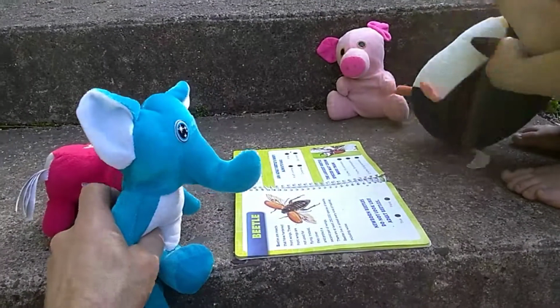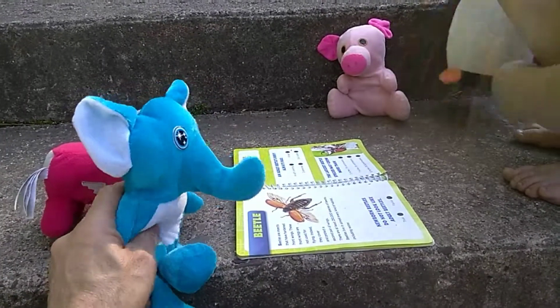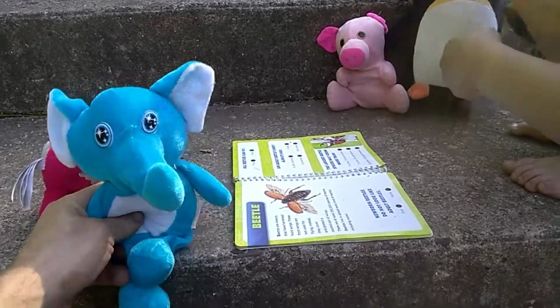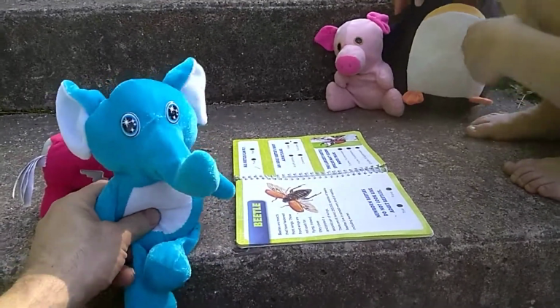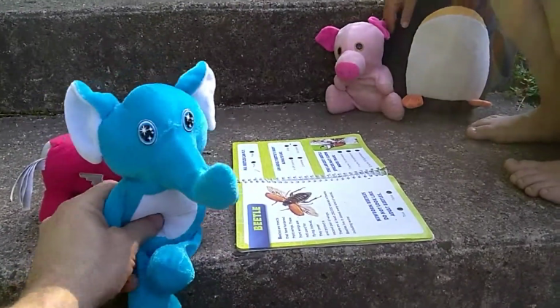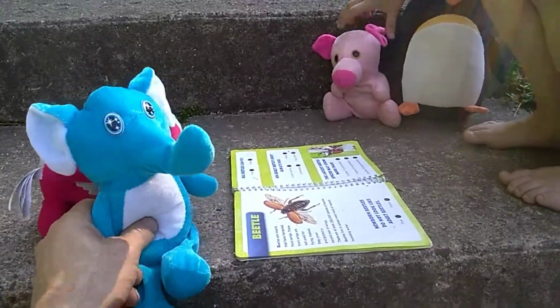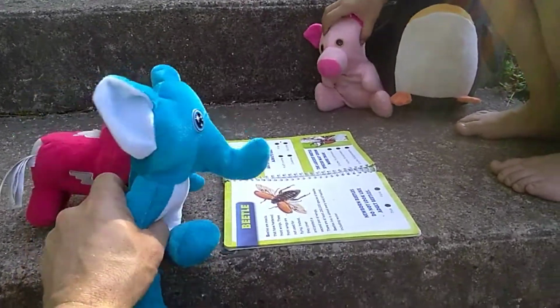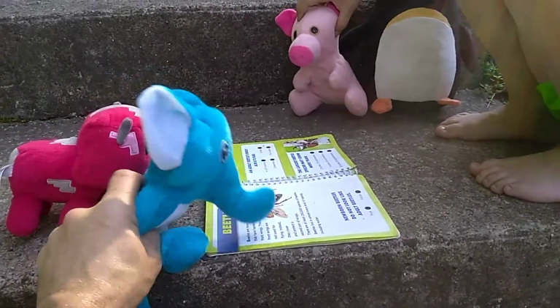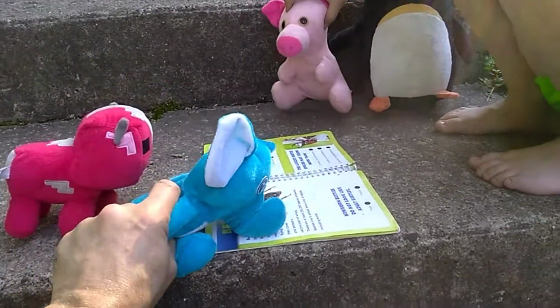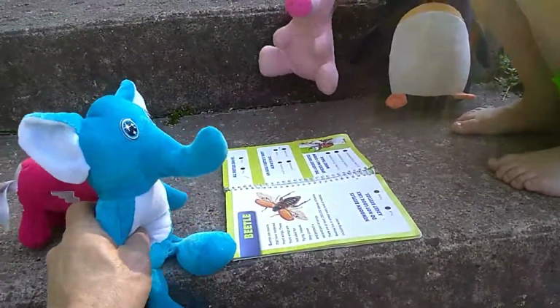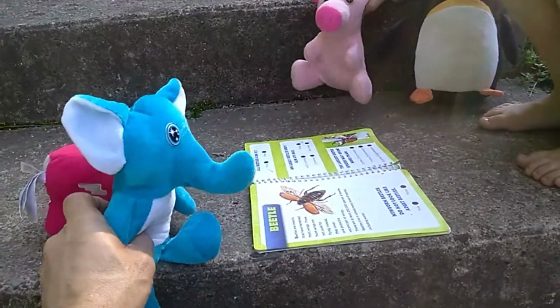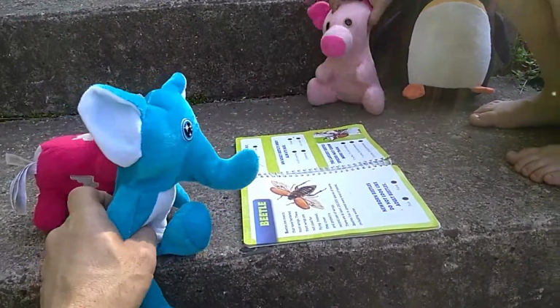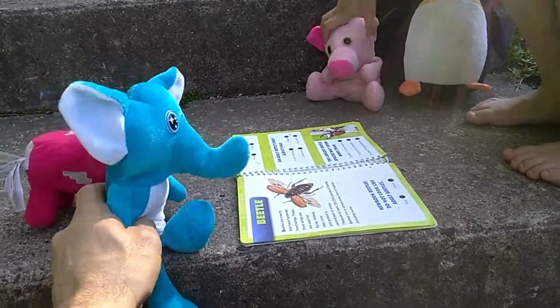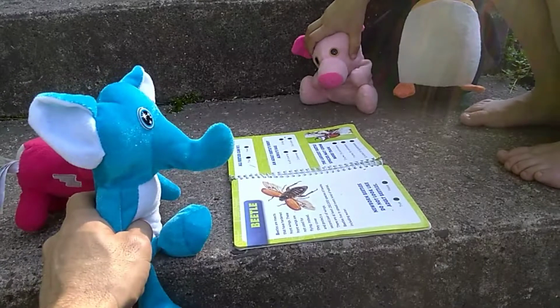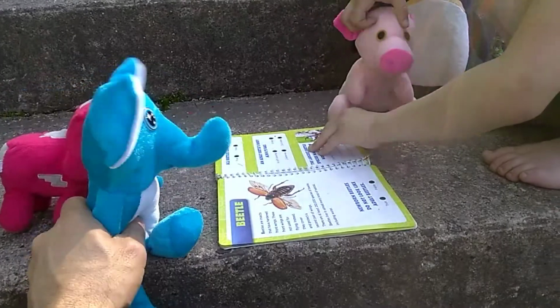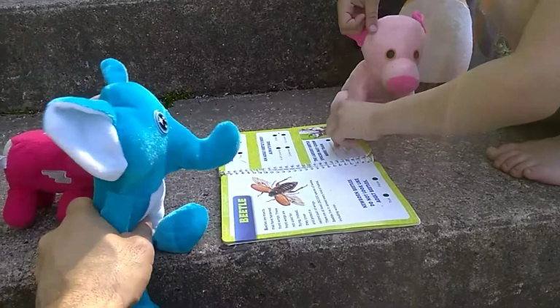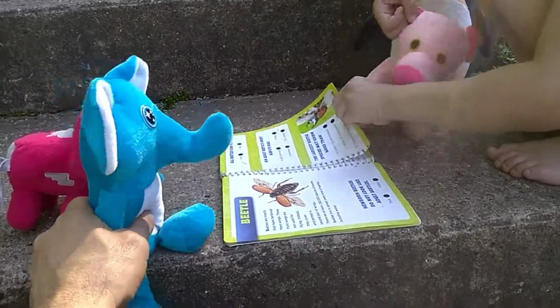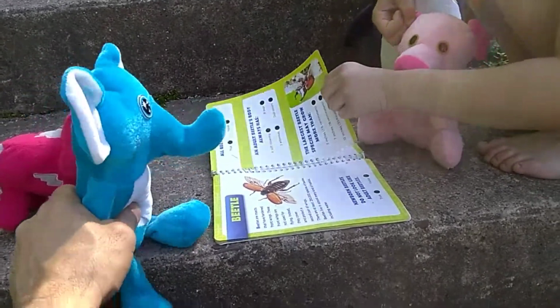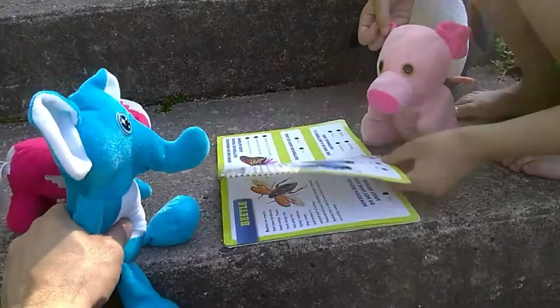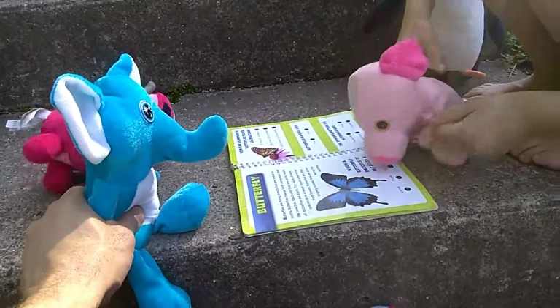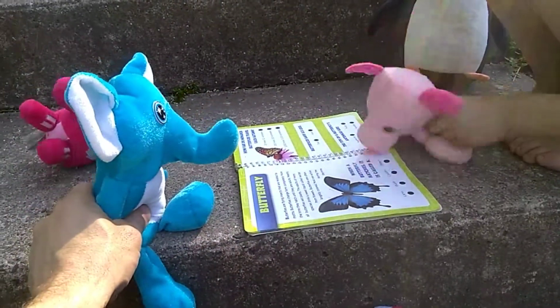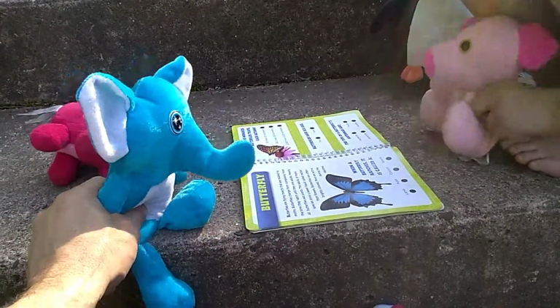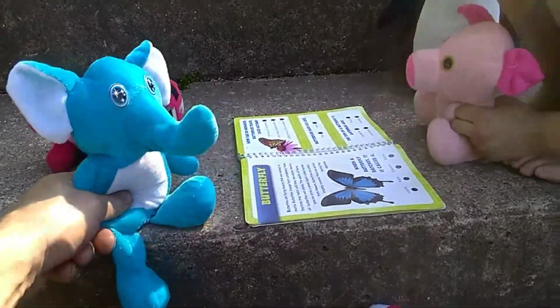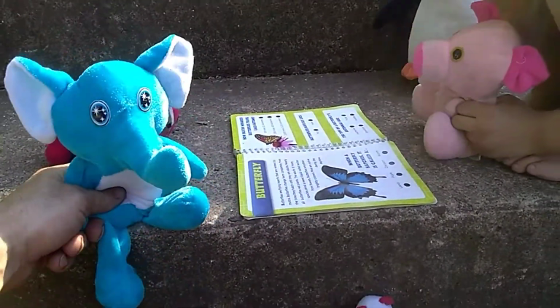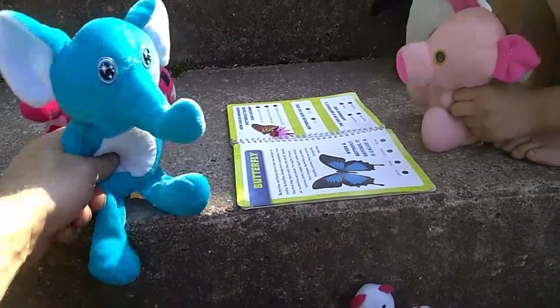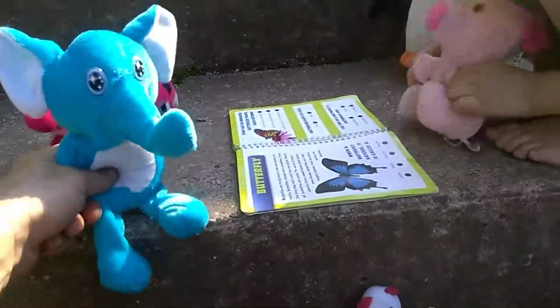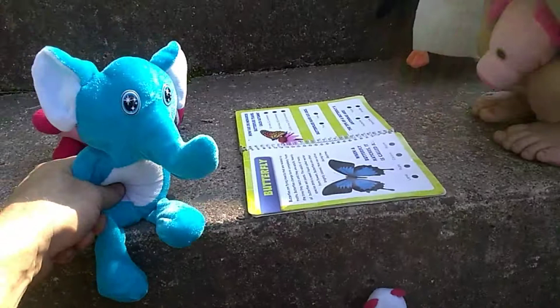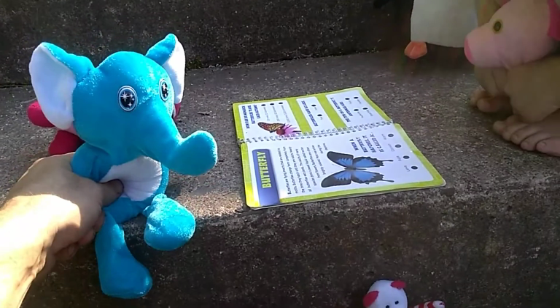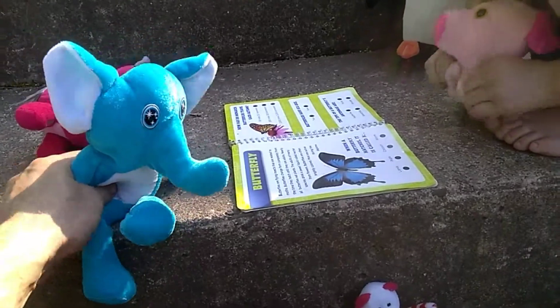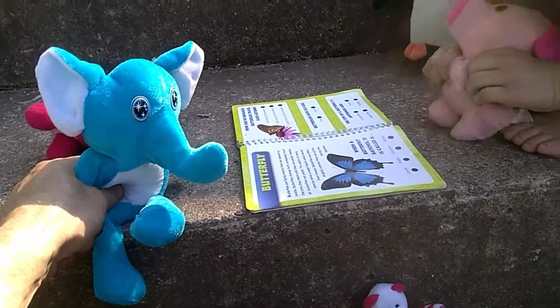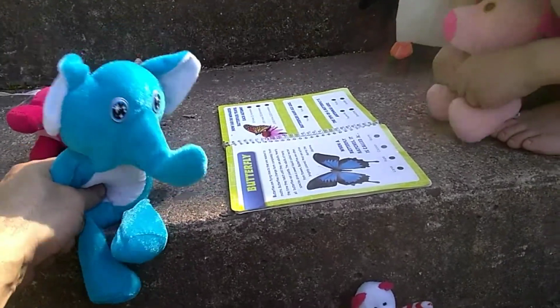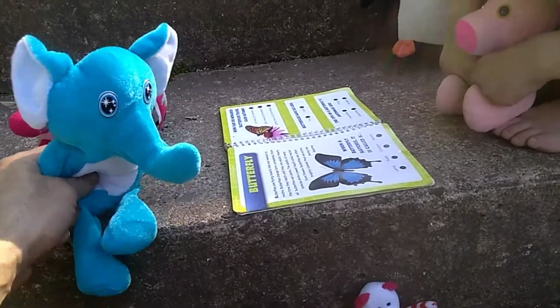Beetles live in almost every kind of habitat, including water. I love water! What's next? I'm so excited. A butterfly! This is going to have to be our last page for today — we're coming up on five minutes.